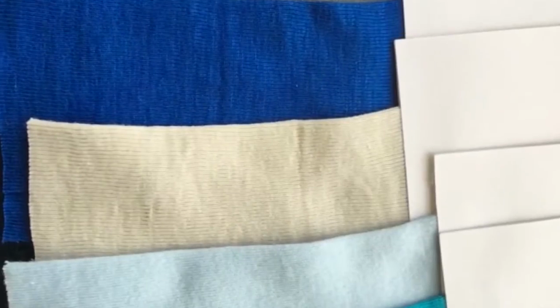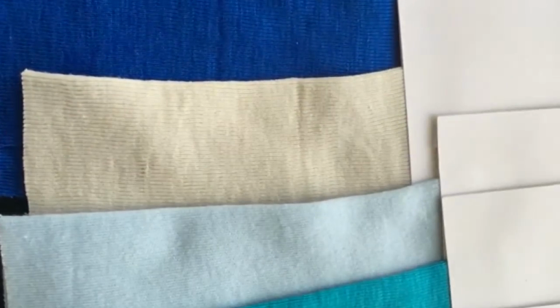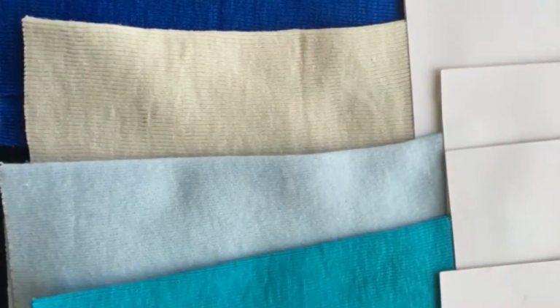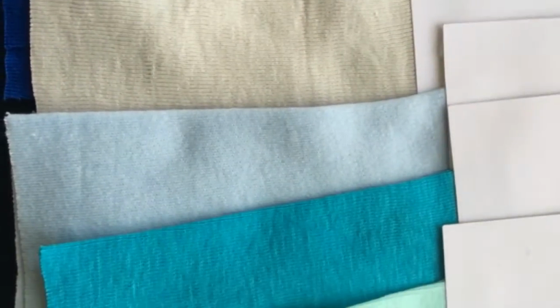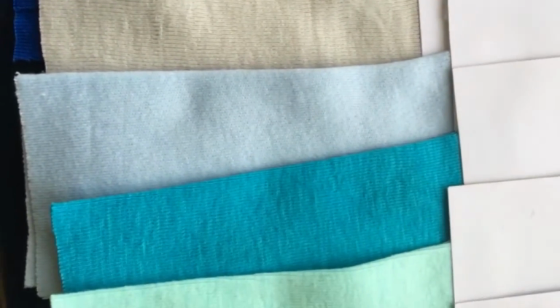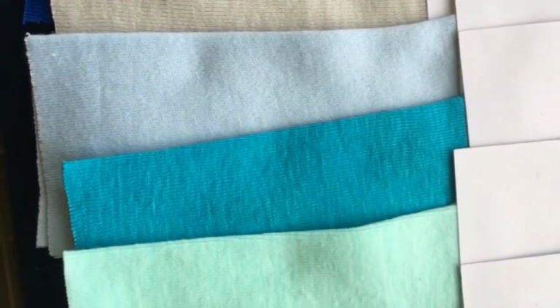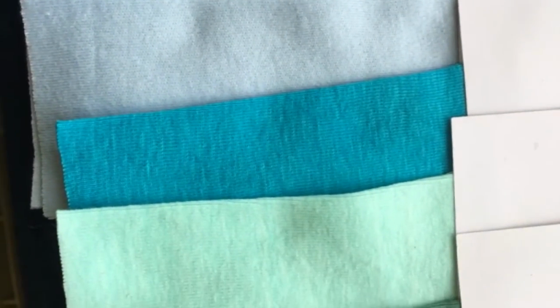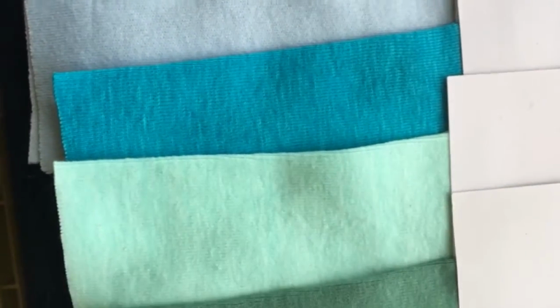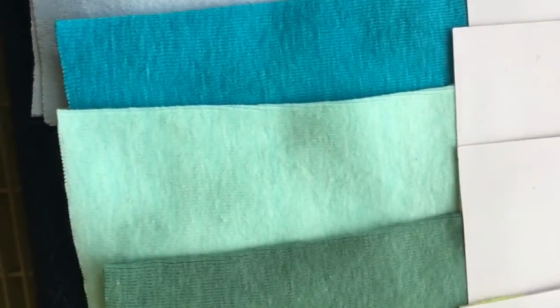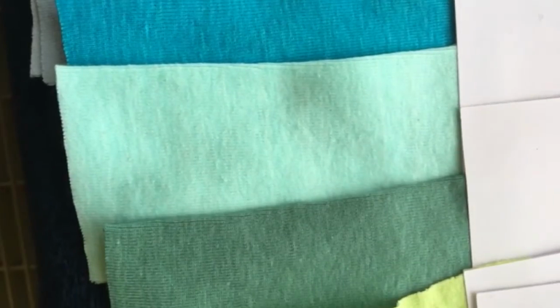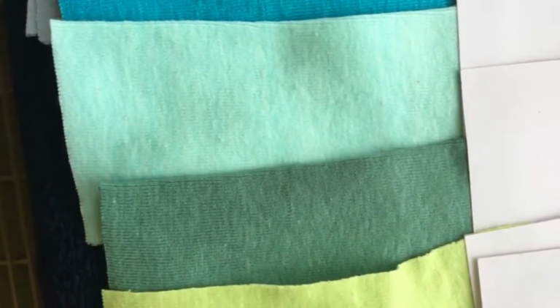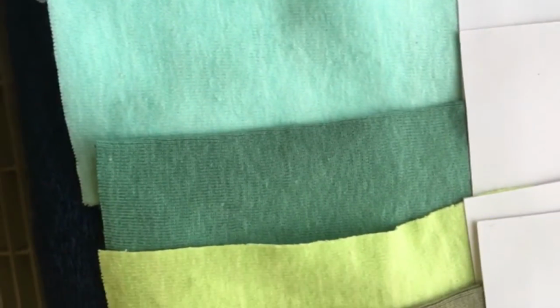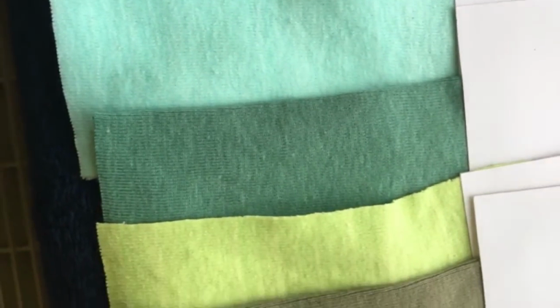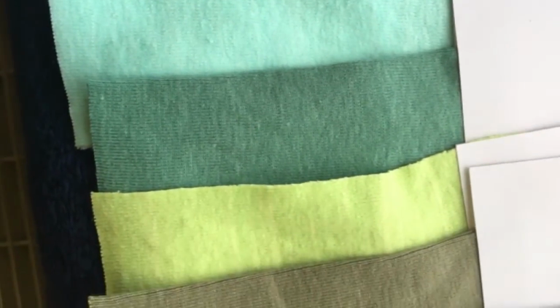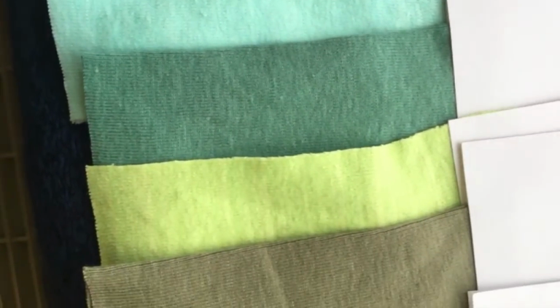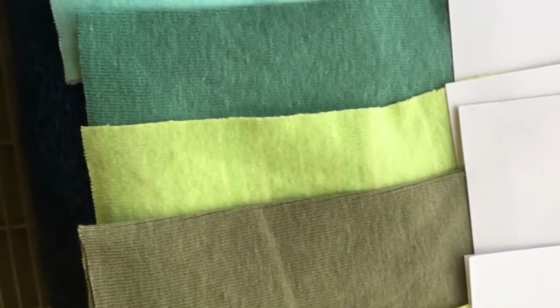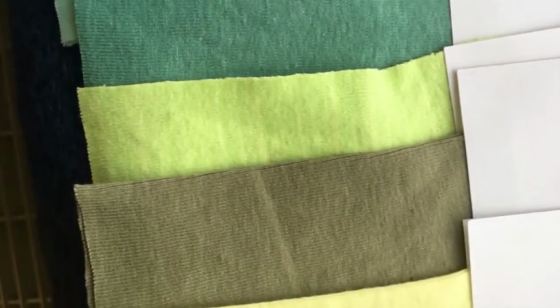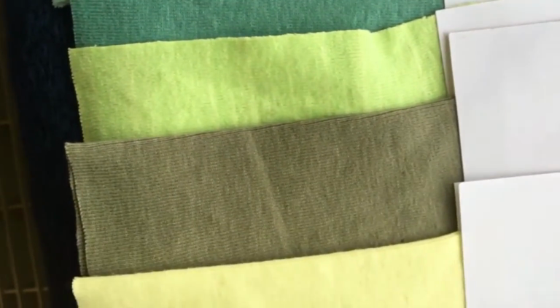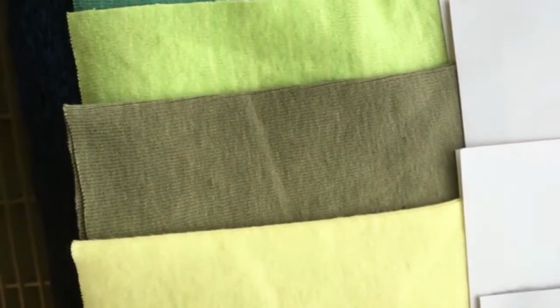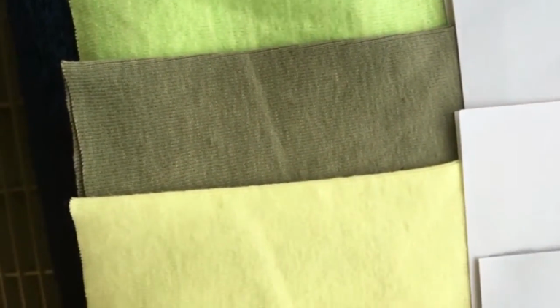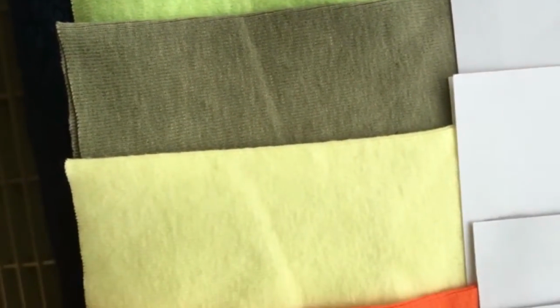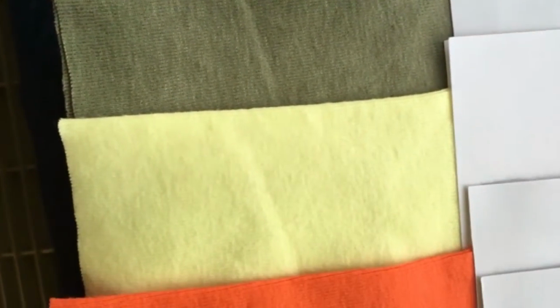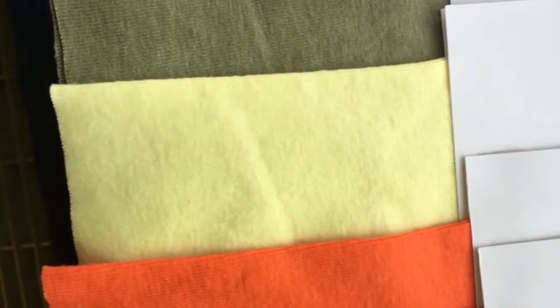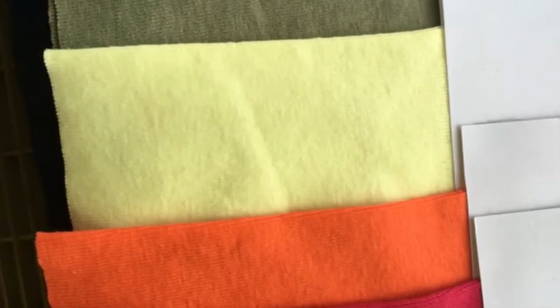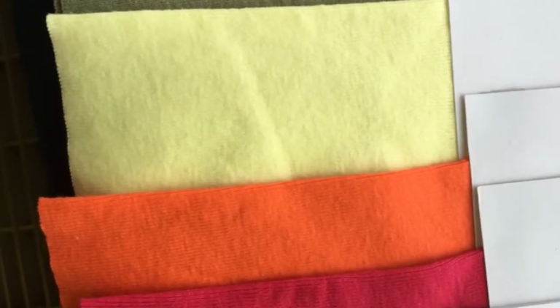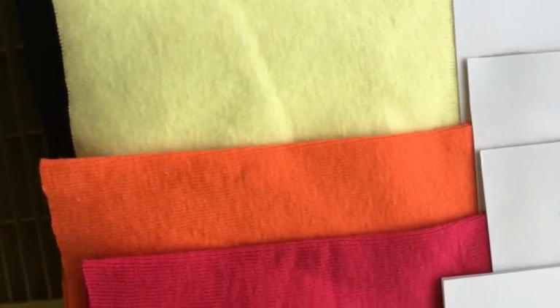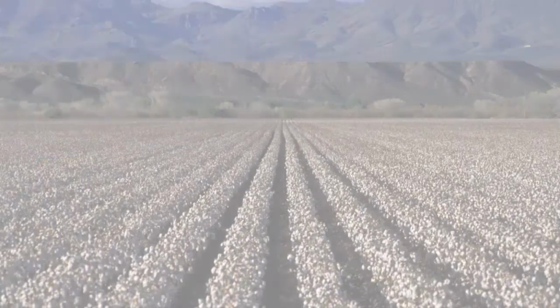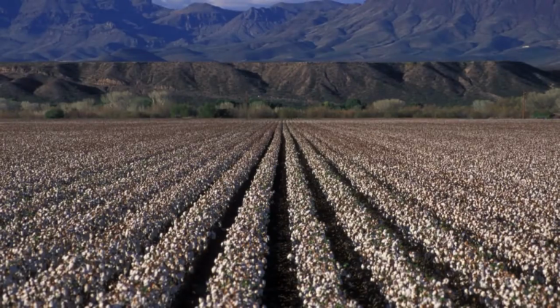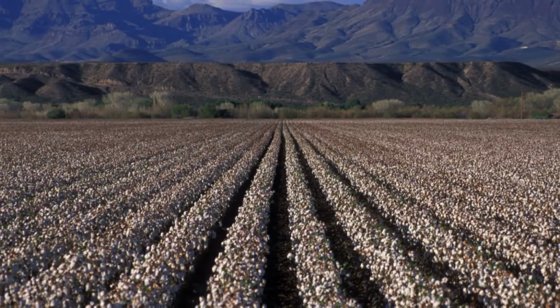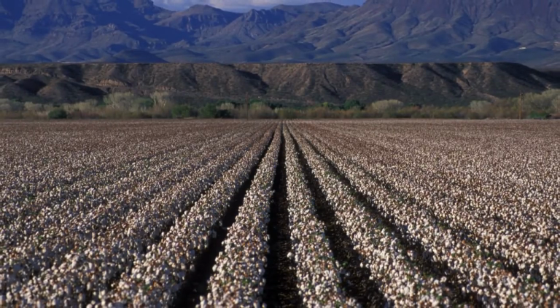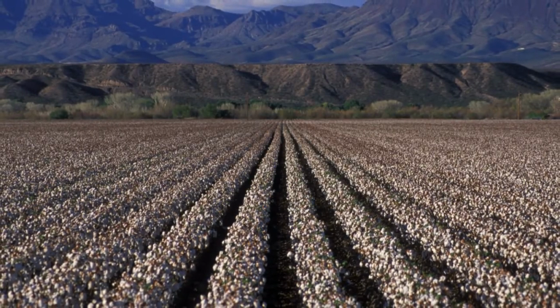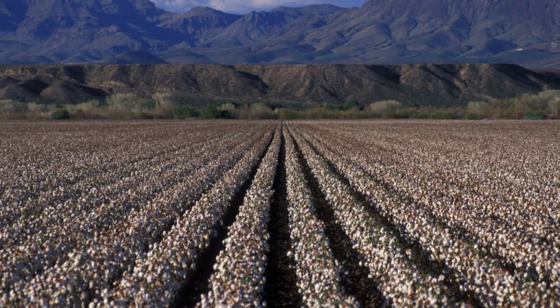Smarter Cotton can replace traditional cotton in all of its multitude of uses and its multitude of colors. Smarter Cotton is the cotton of the future.